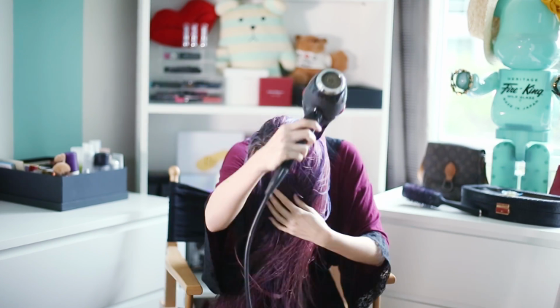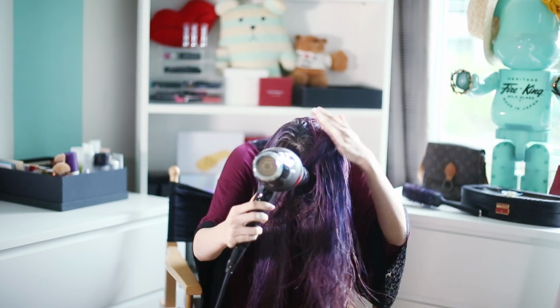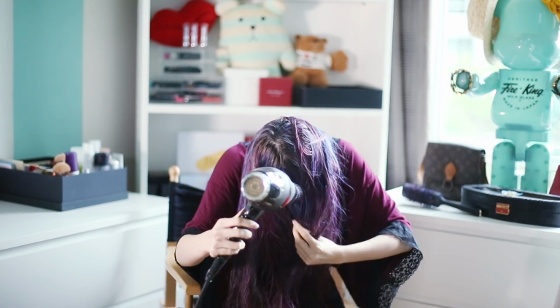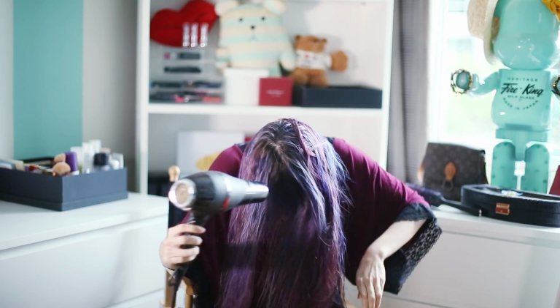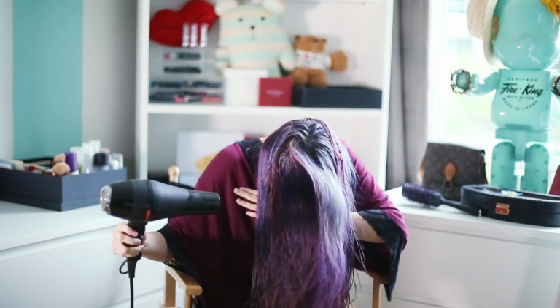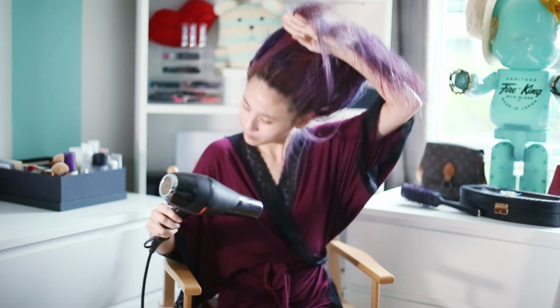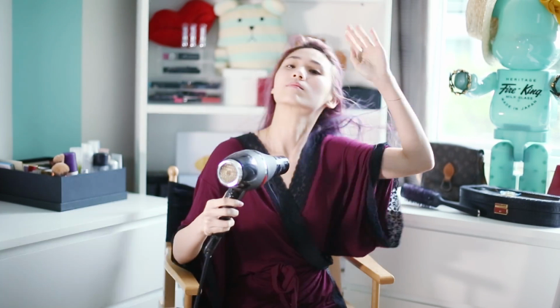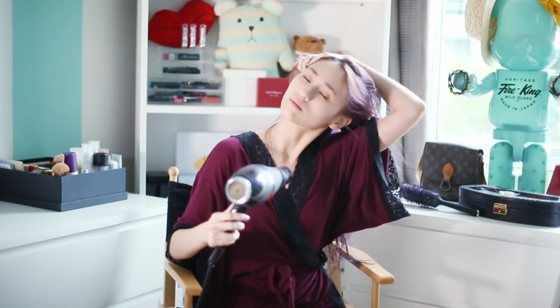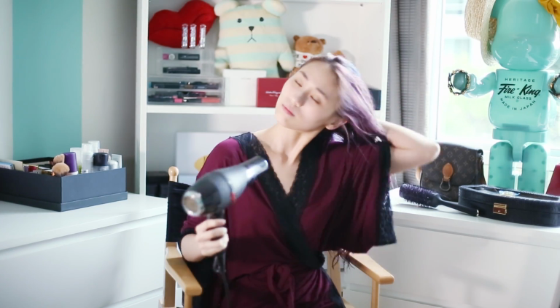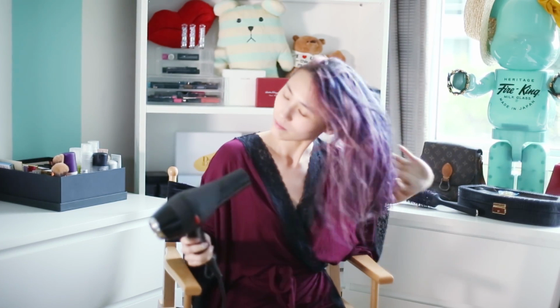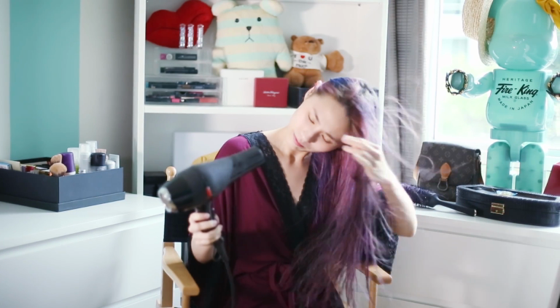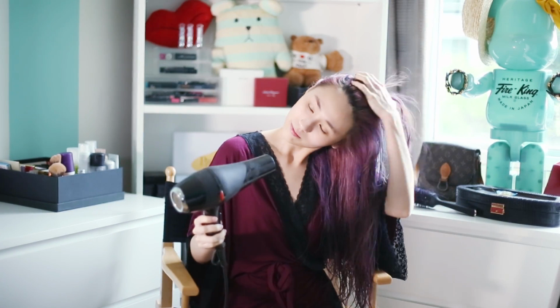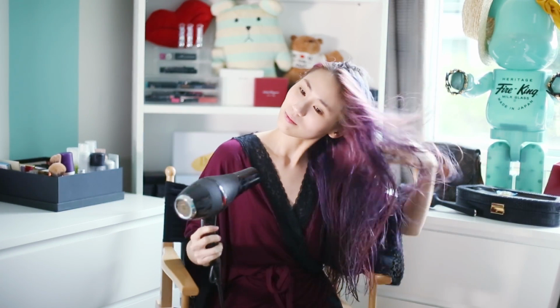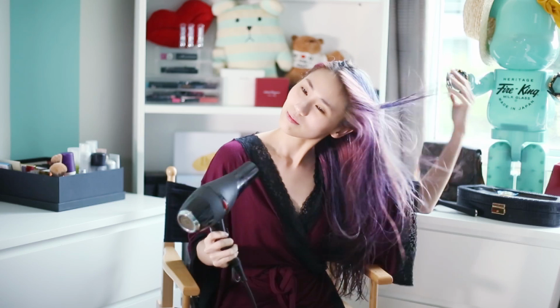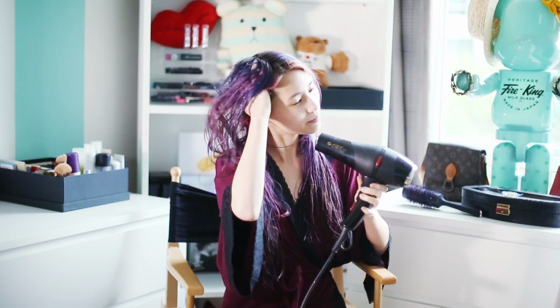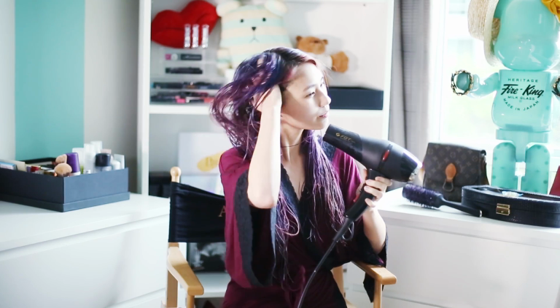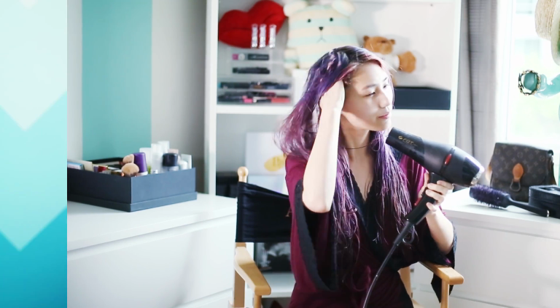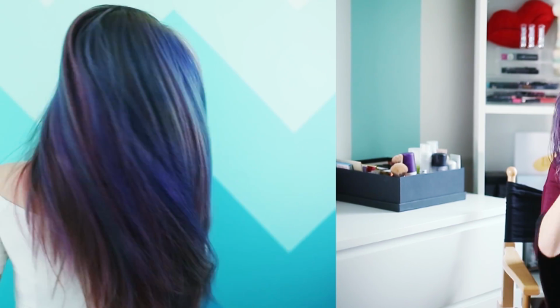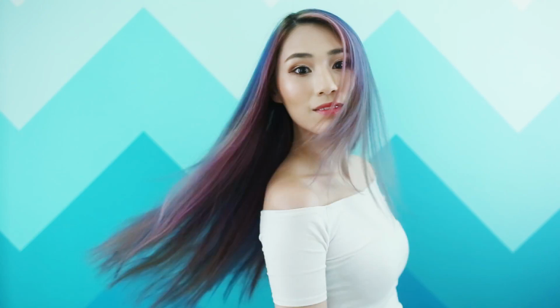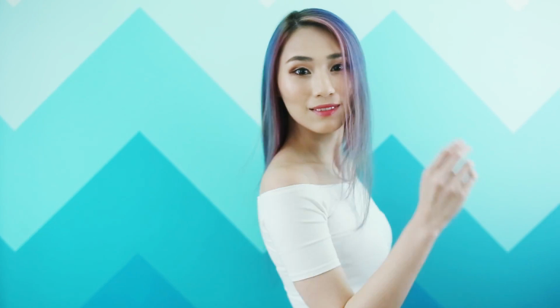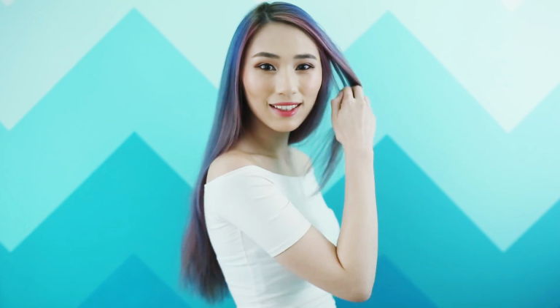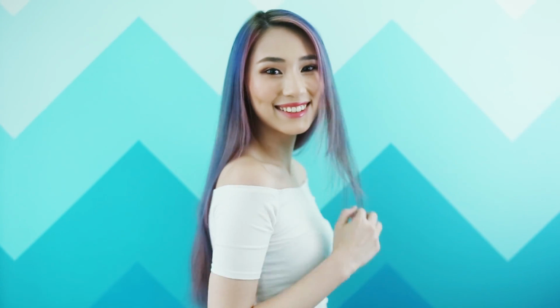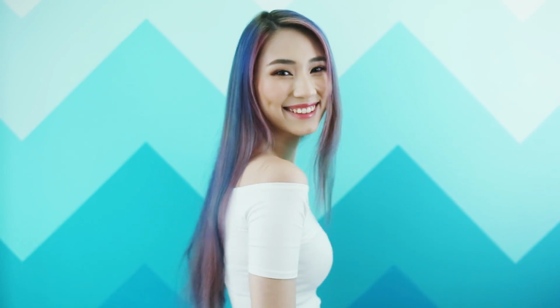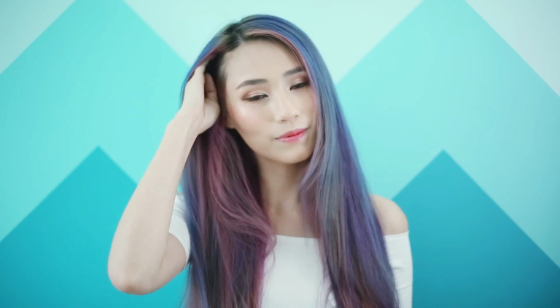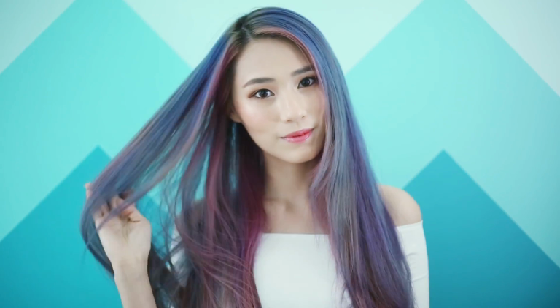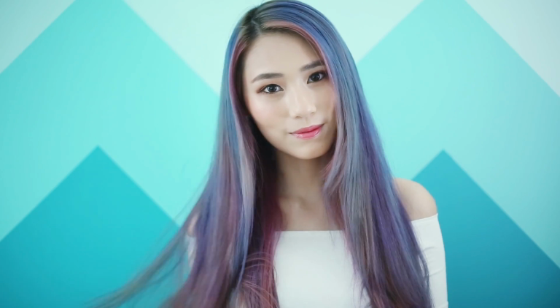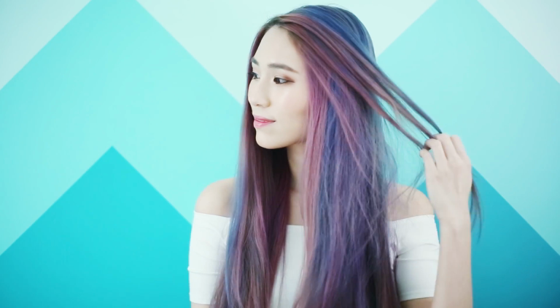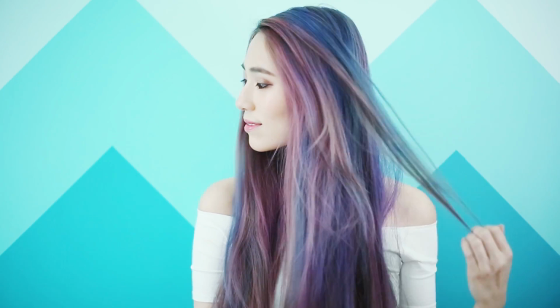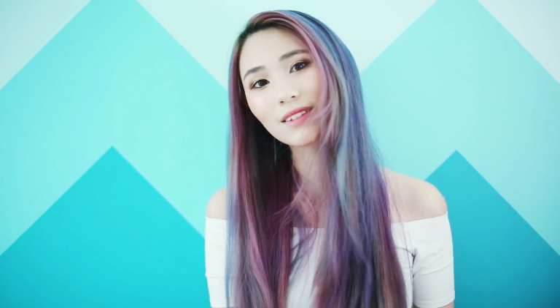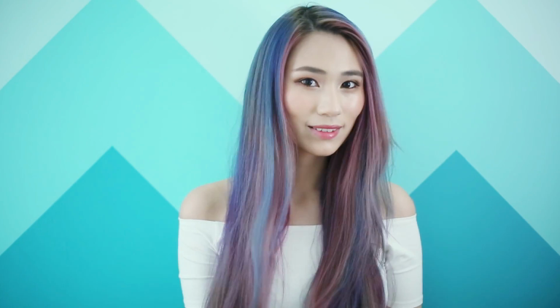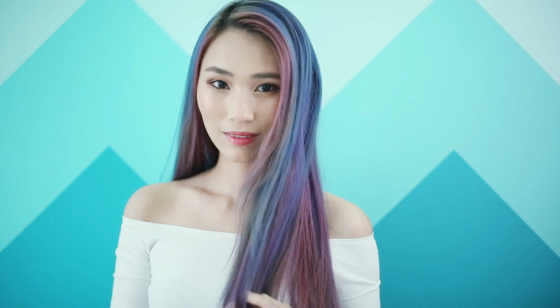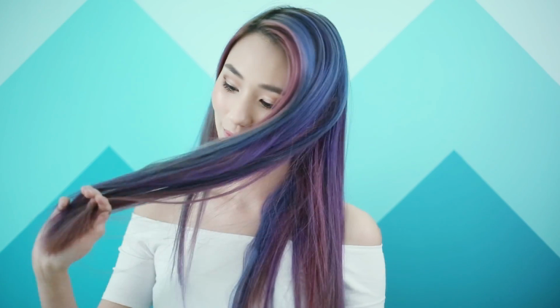Here's a tip for you guys: for more volume, I usually blow dry the back of my hair and my roots first. And ta-da — smooth, shiny and healthy looking hair. My hair finally feels alive again!